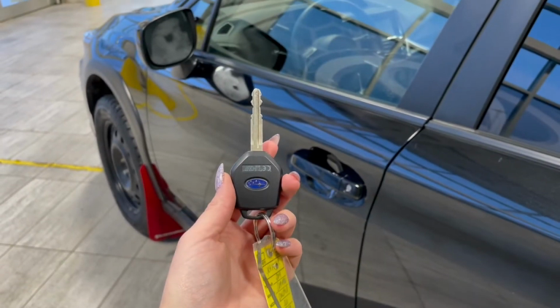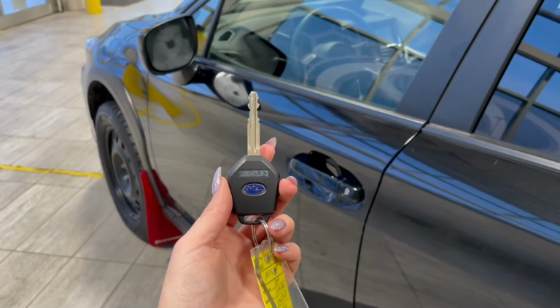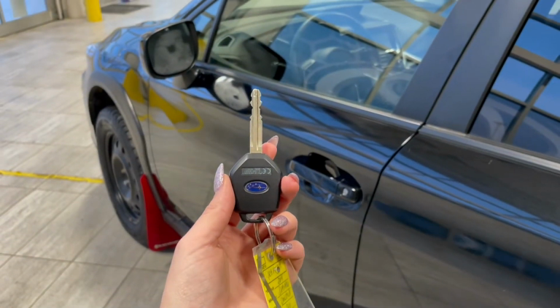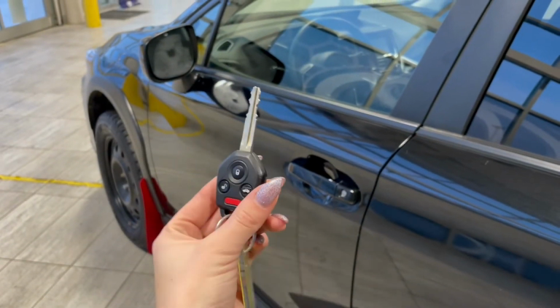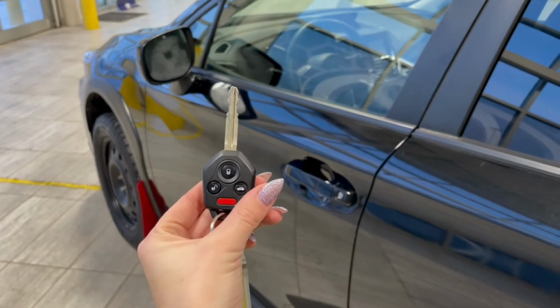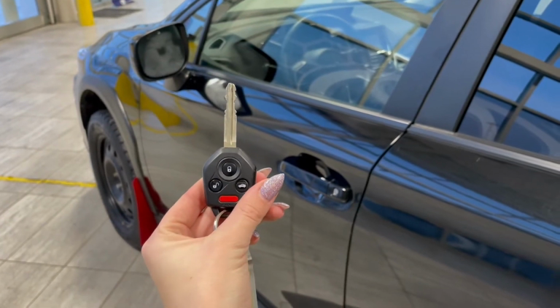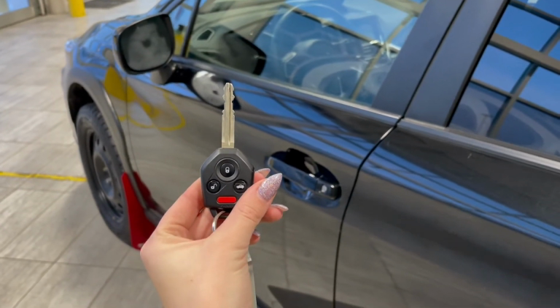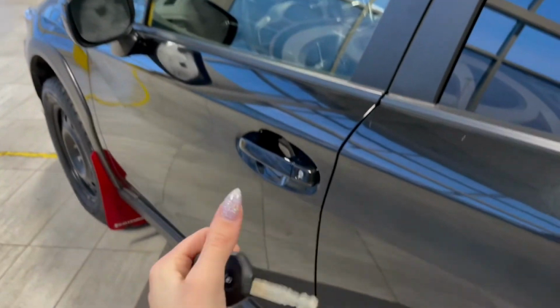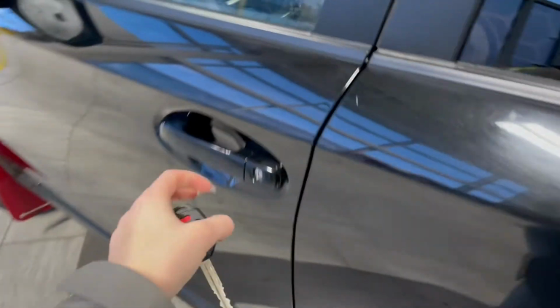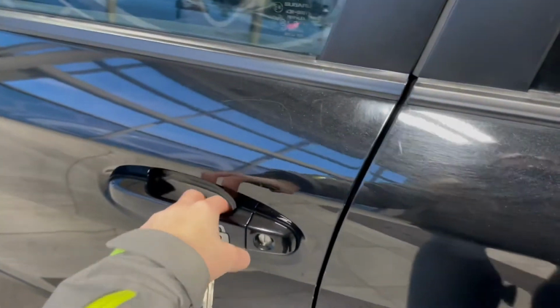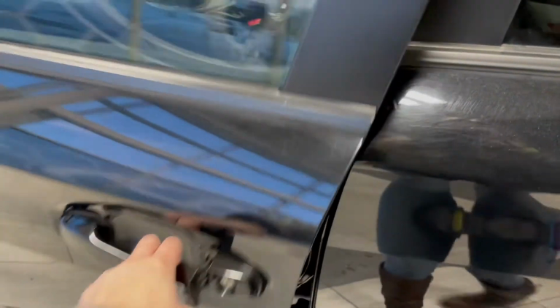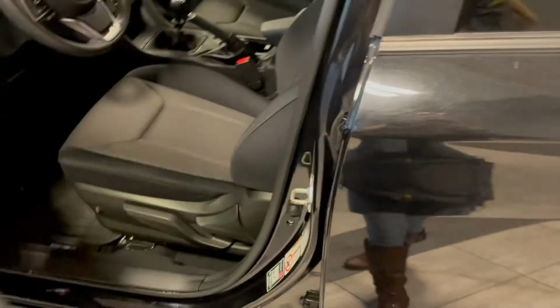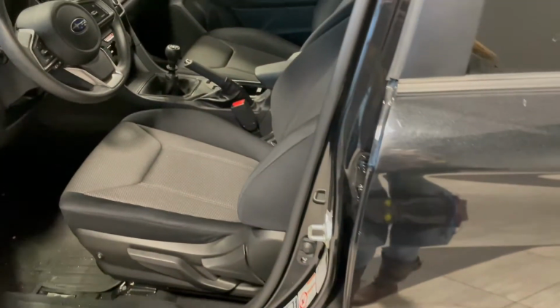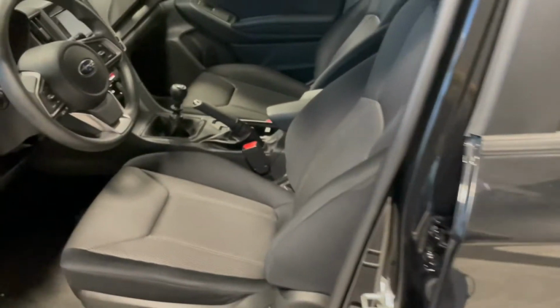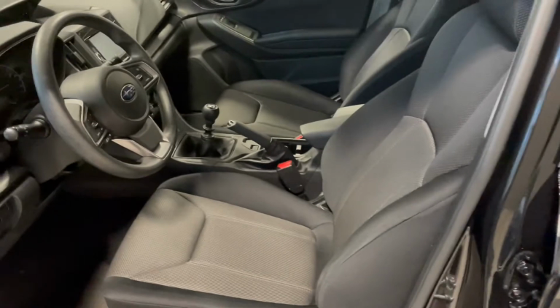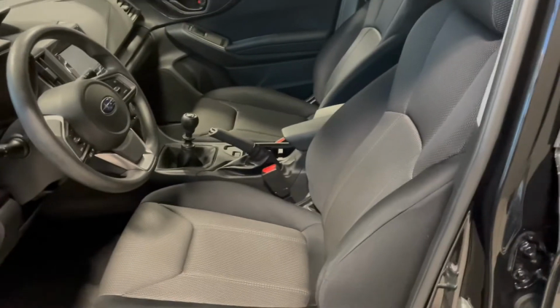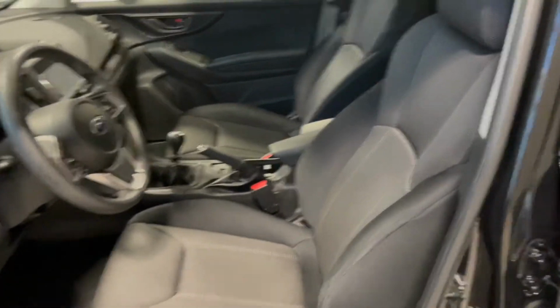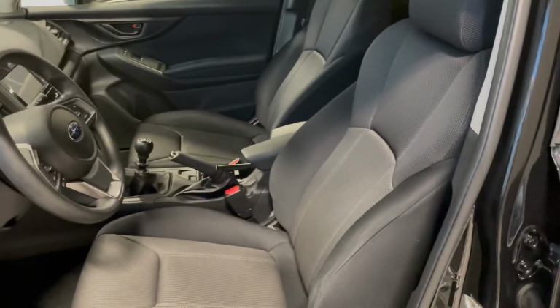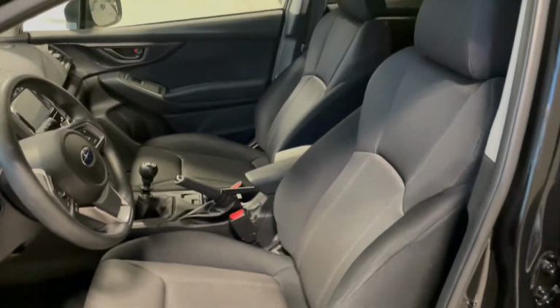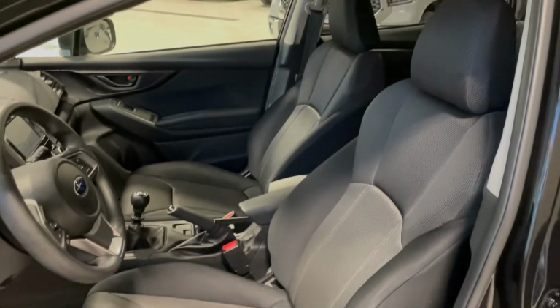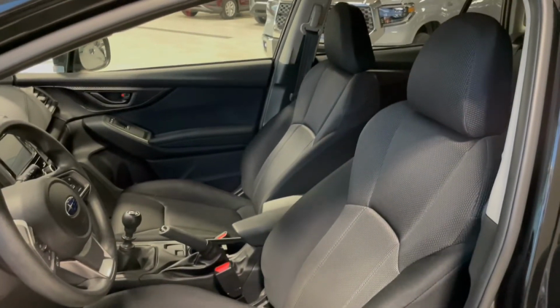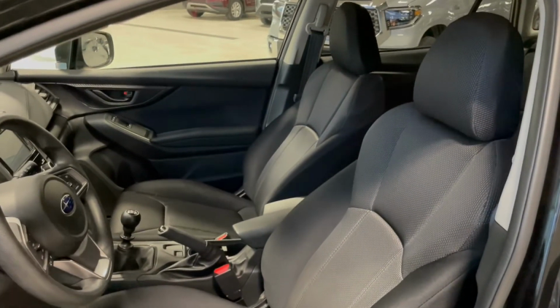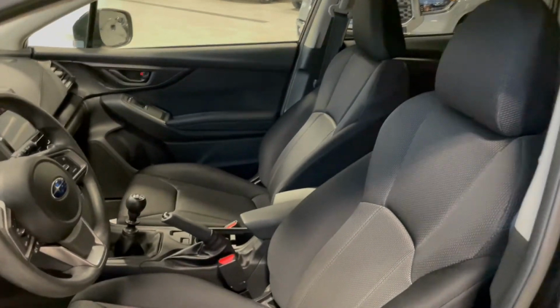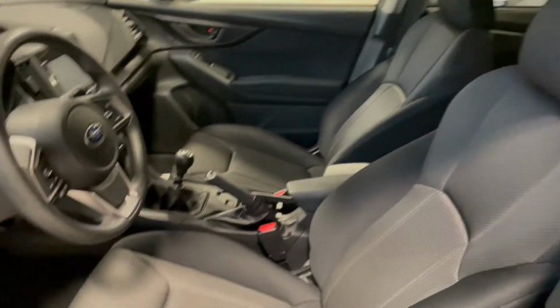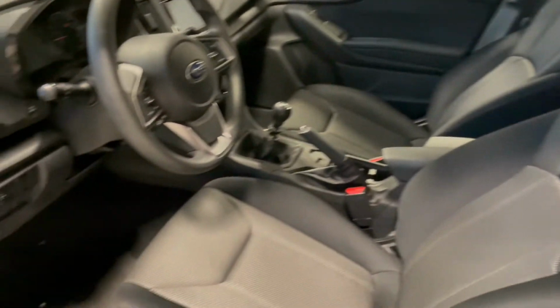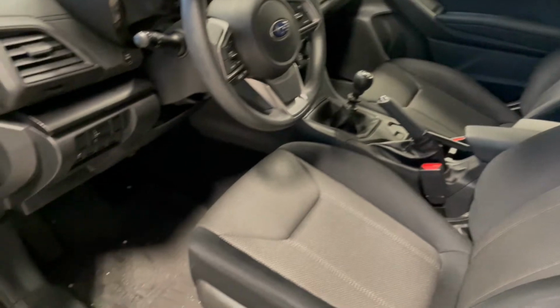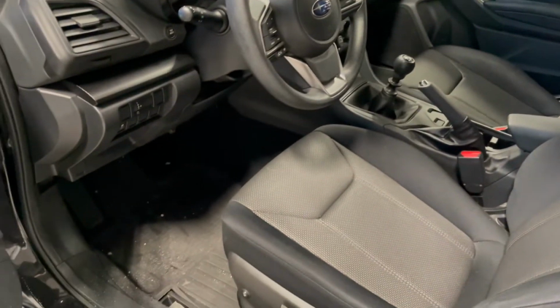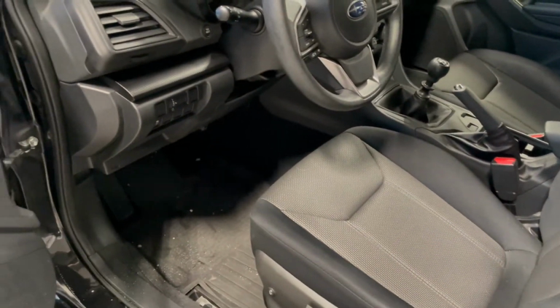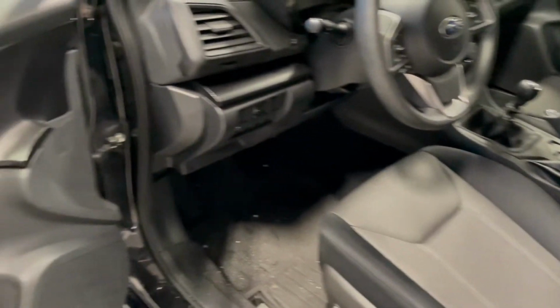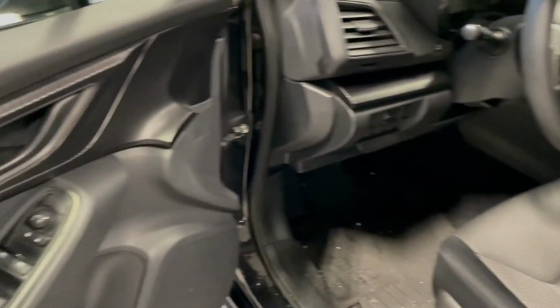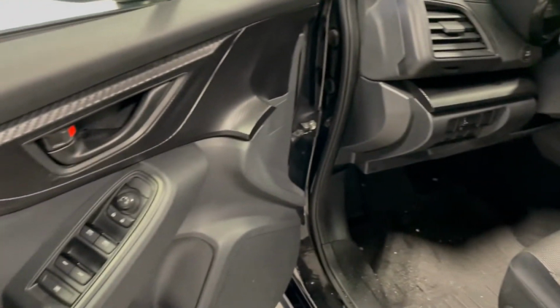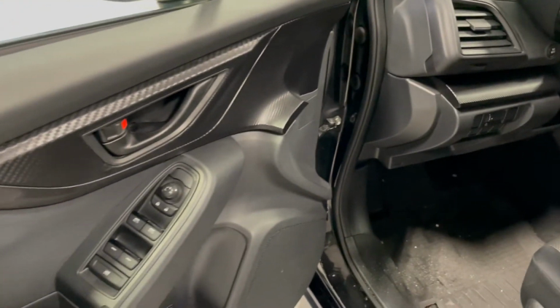Entering the vehicle, we have our key with our lock and unlock. Taking a first look inside, we've got black and grey cloth interior. This Crosstrek also comes equipped with all-weather floor mats and power windows.